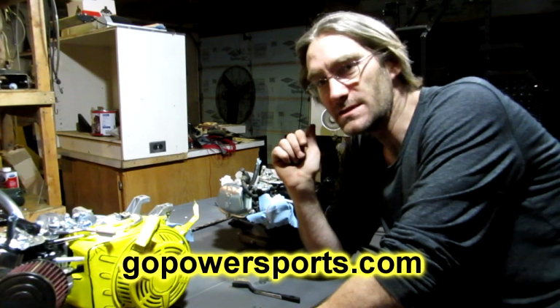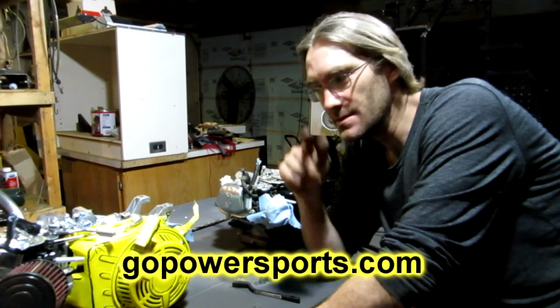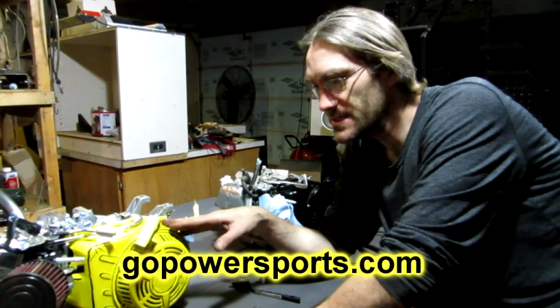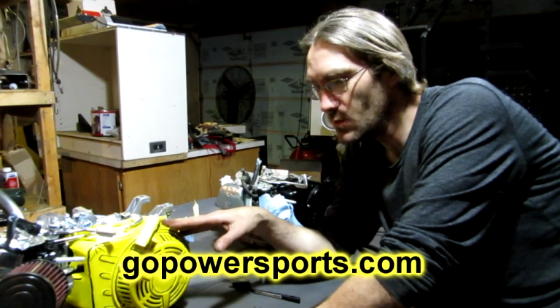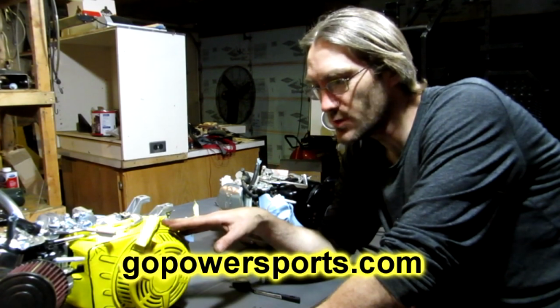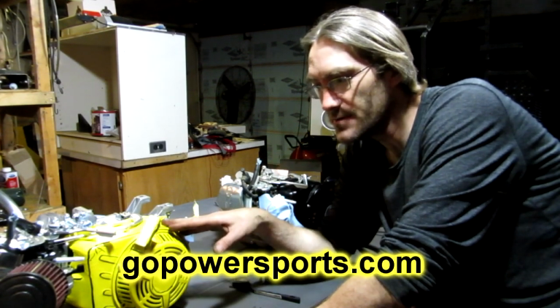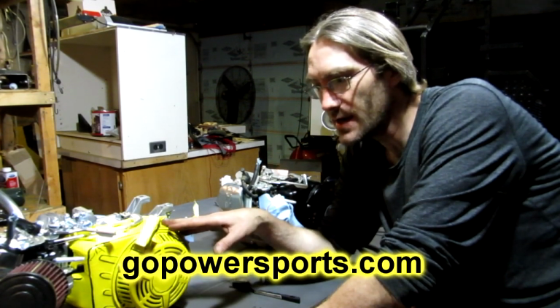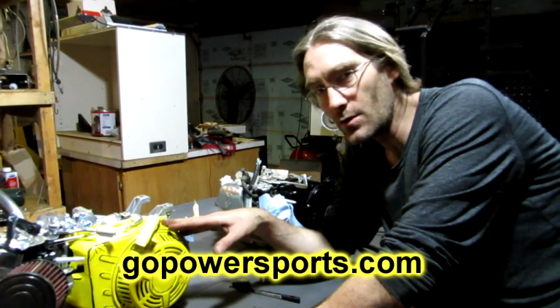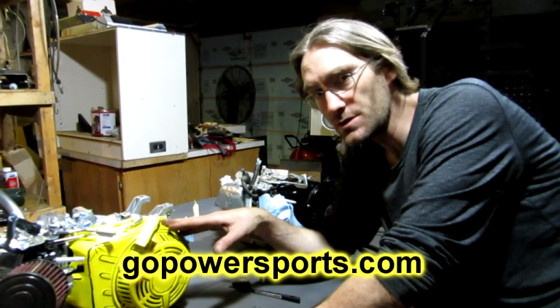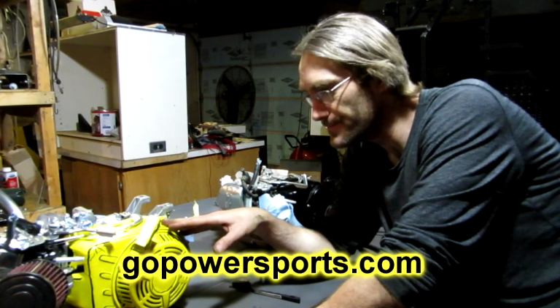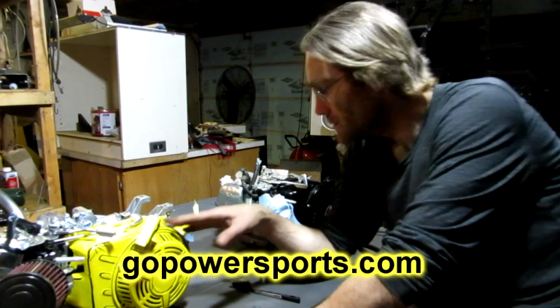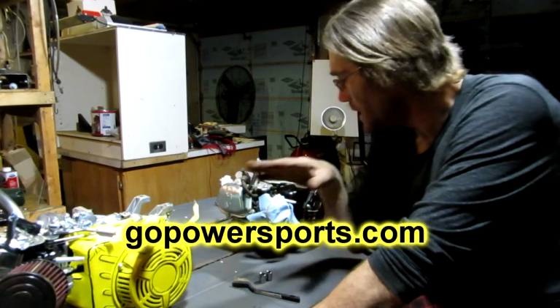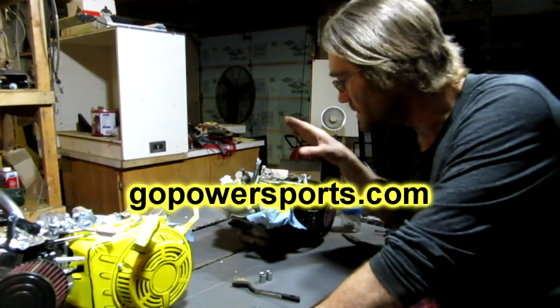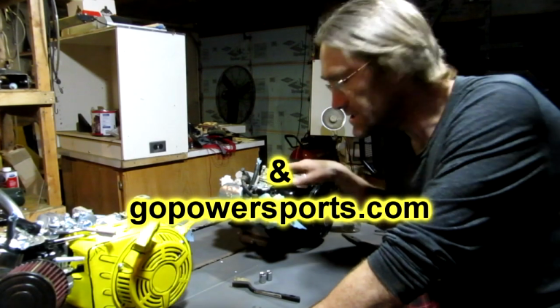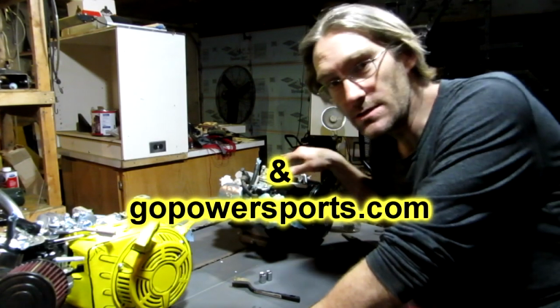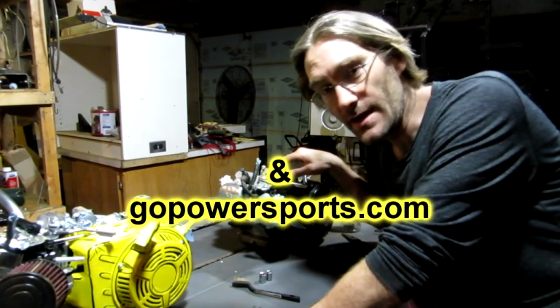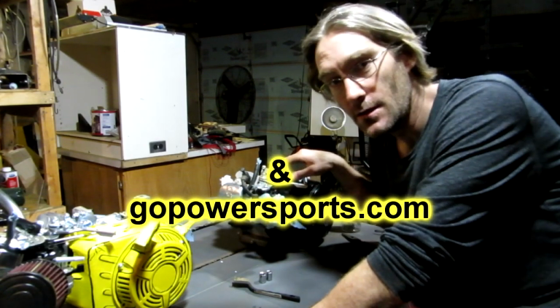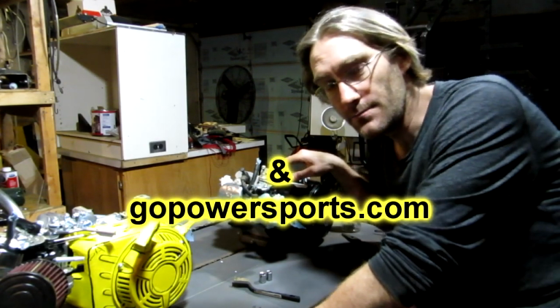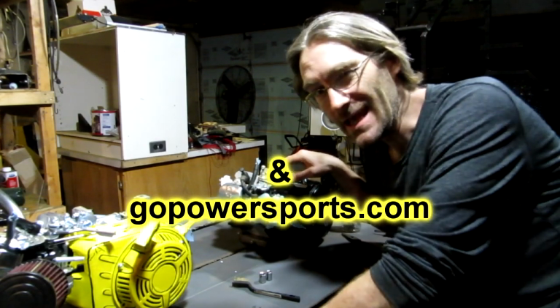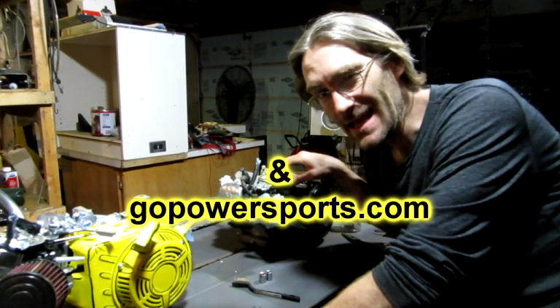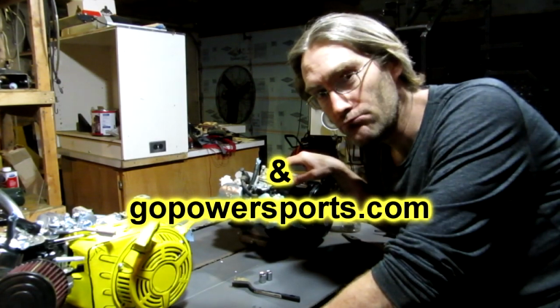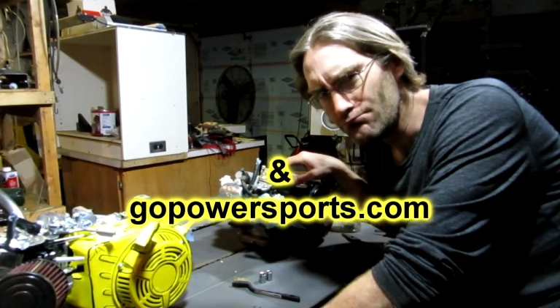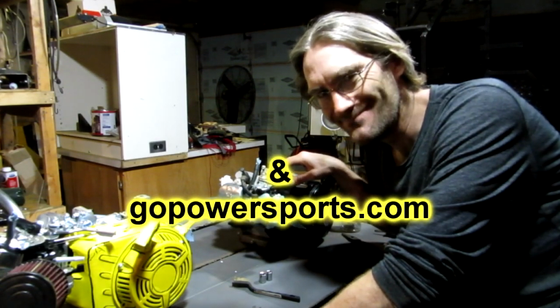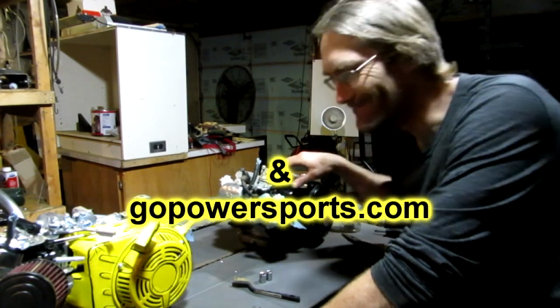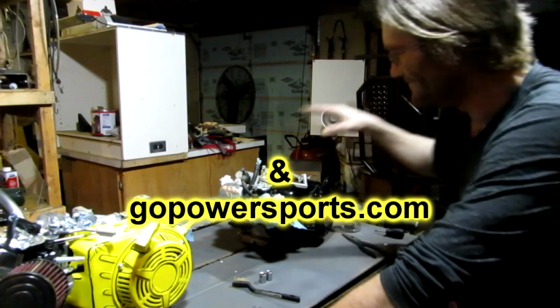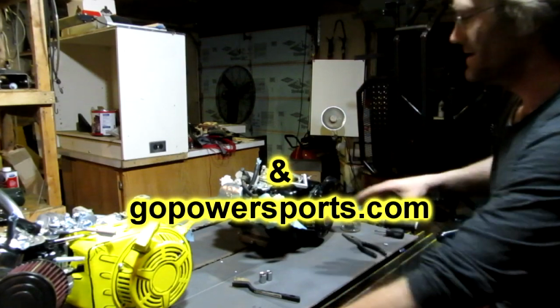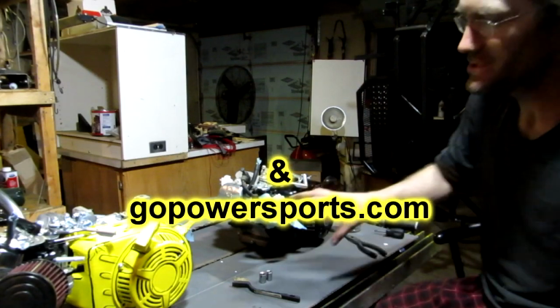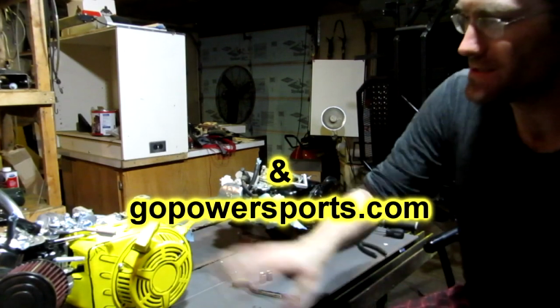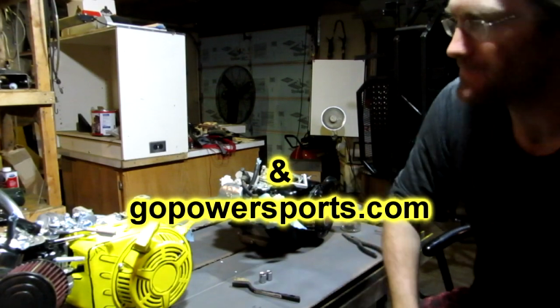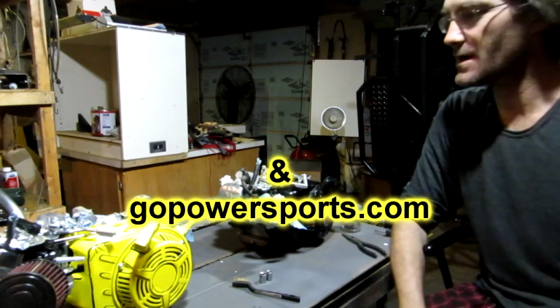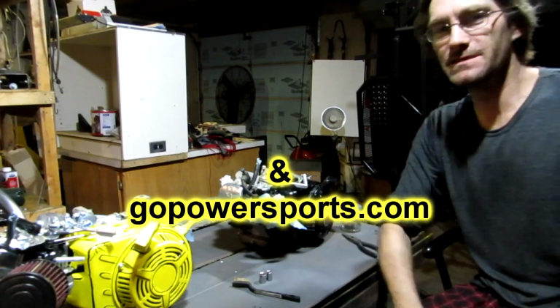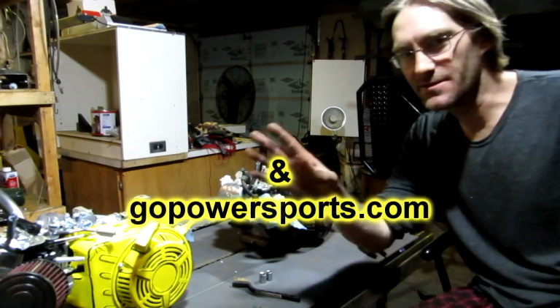Anyway guys, this engine was provided by Go Power Sports and this engine was provided by me. I just swapped these. All right, see you guys later.